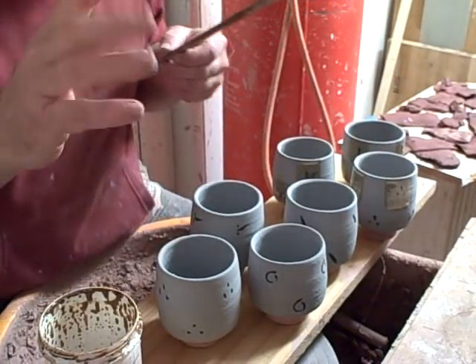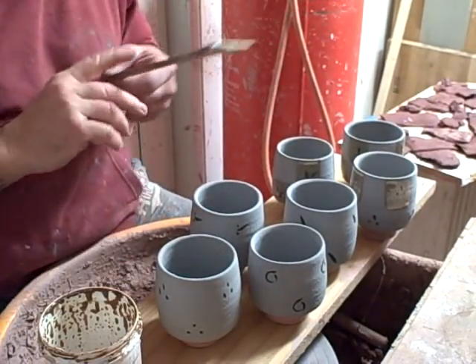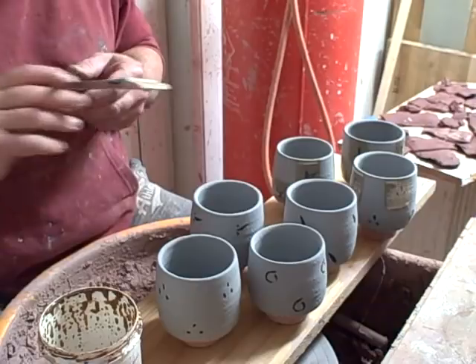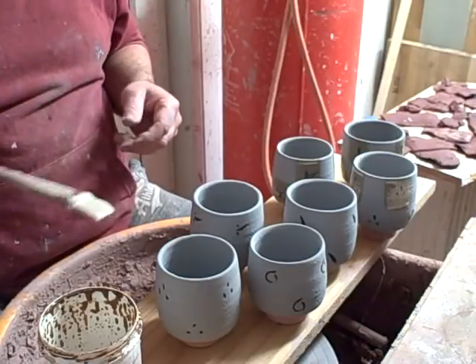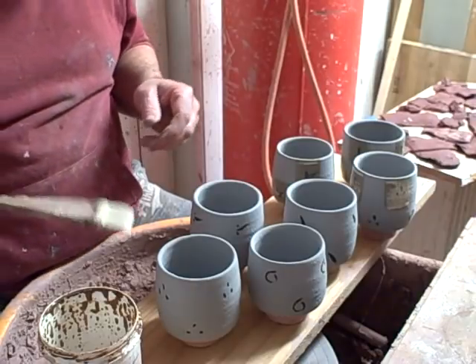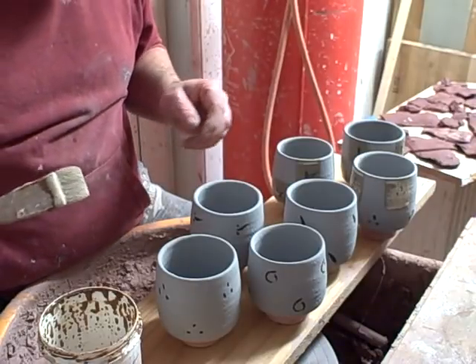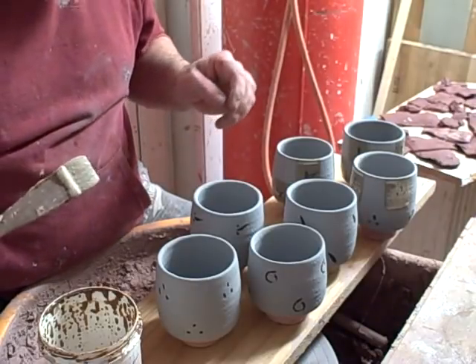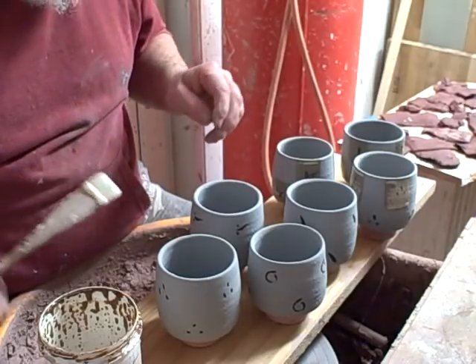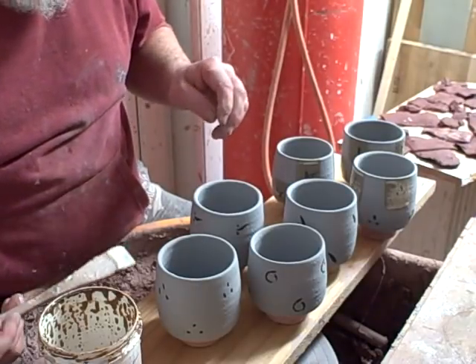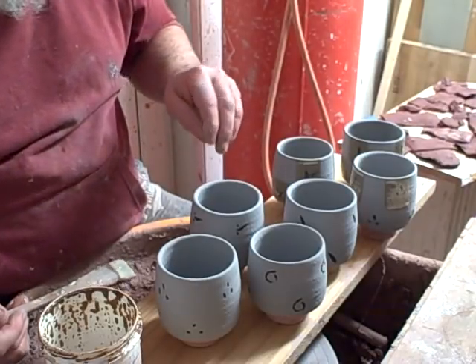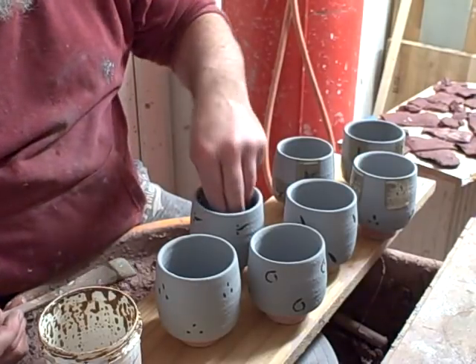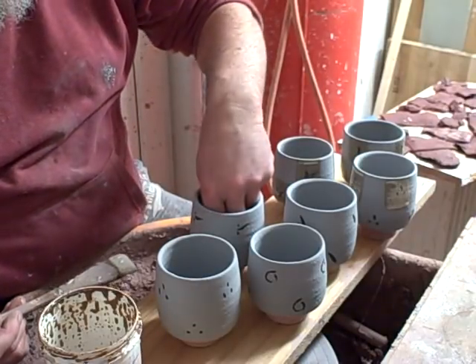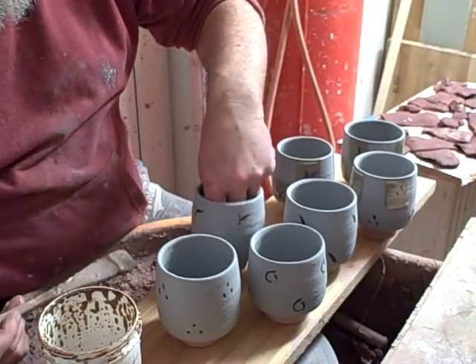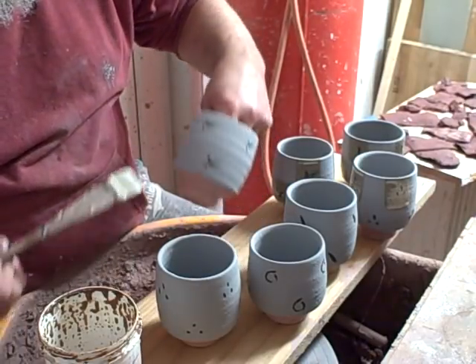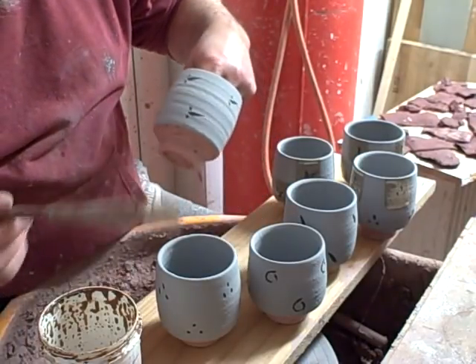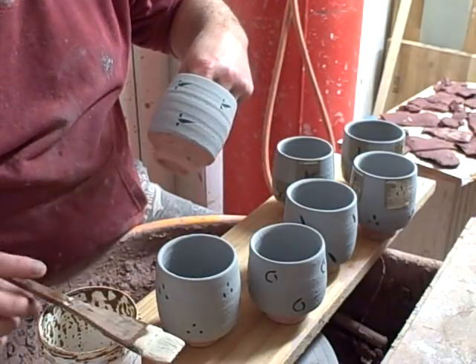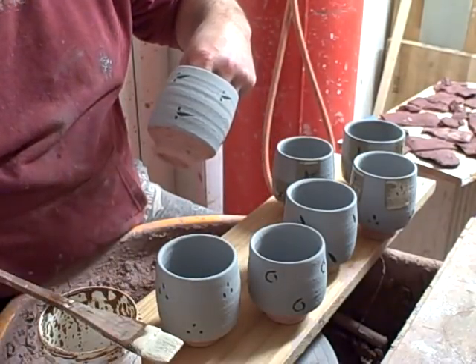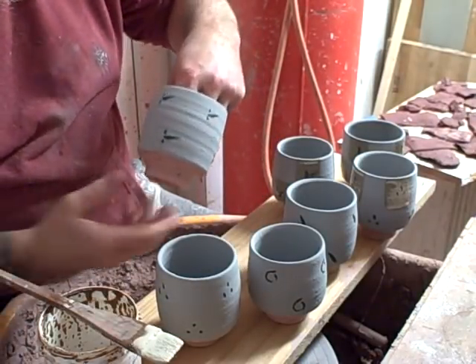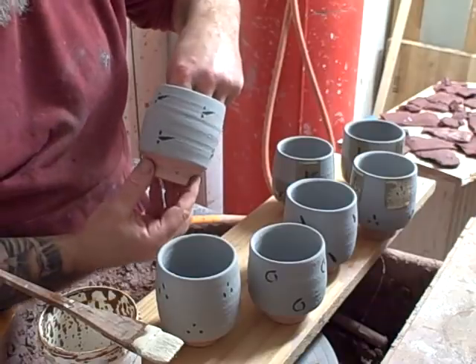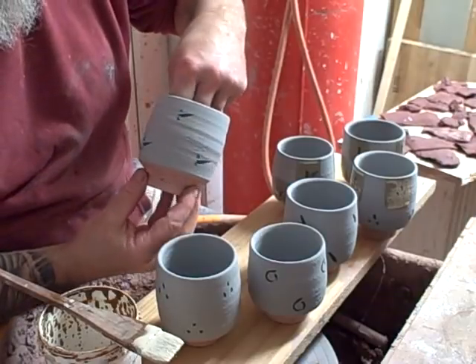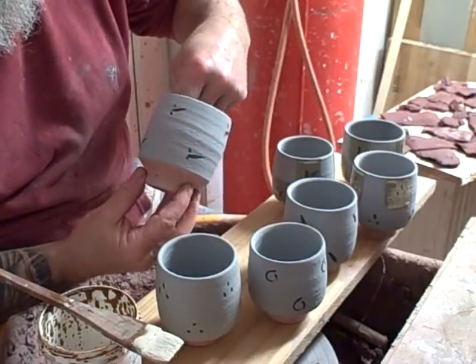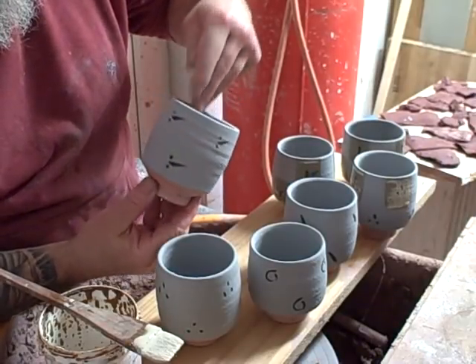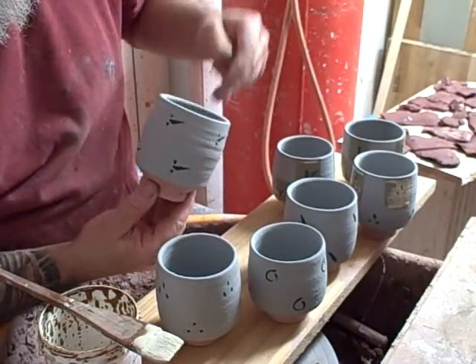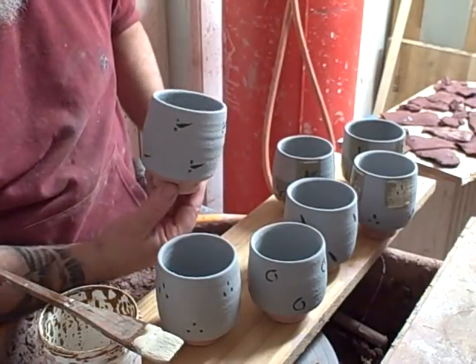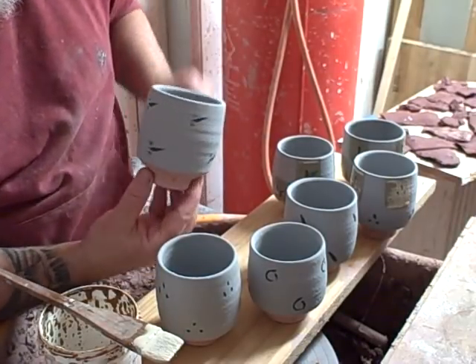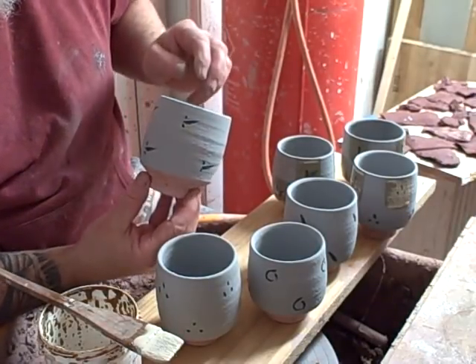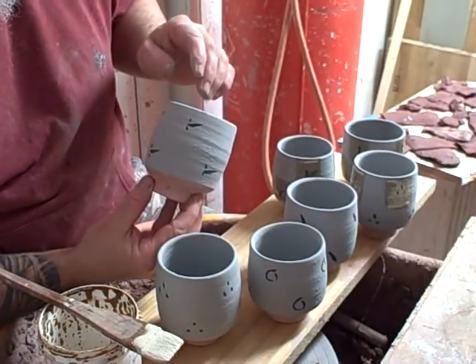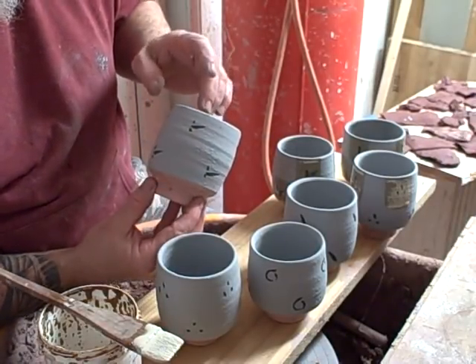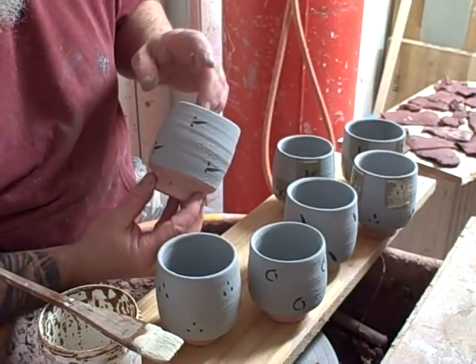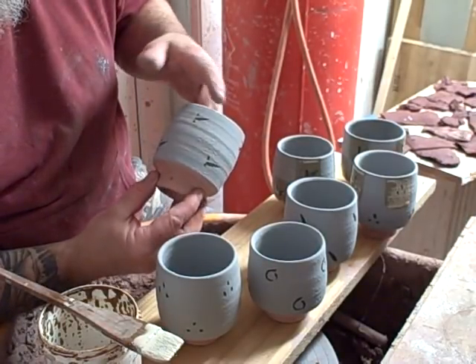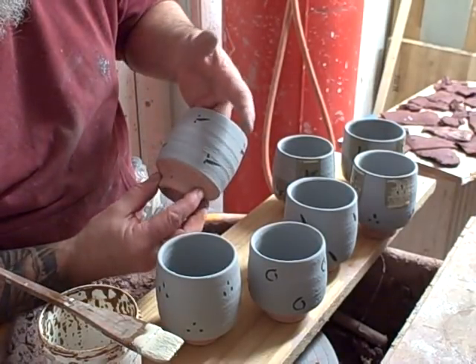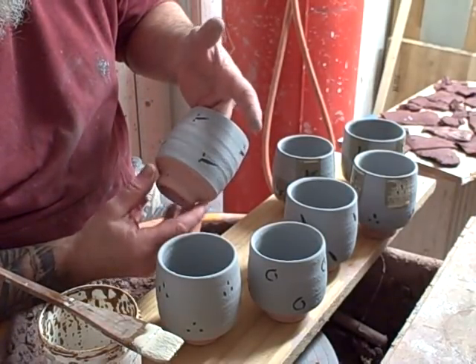Hi everybody, I'm just doing a little bit of wax resist on these pots I've got here. These are little Unomis, you've seen me throwing these before.